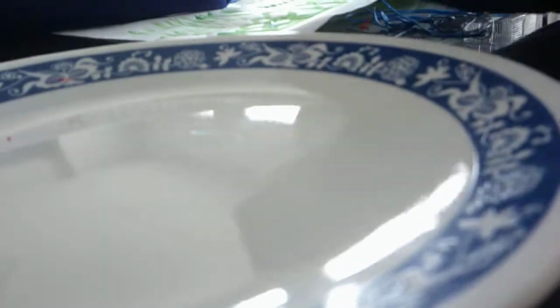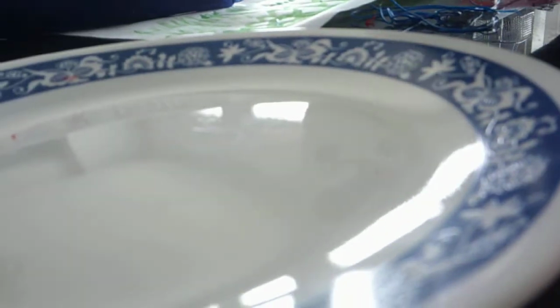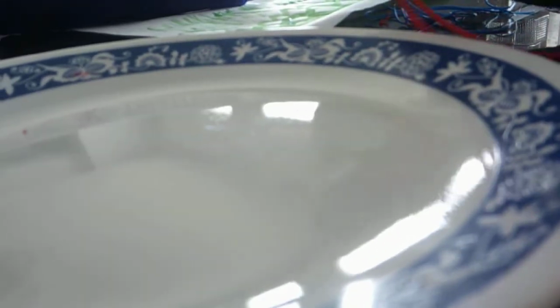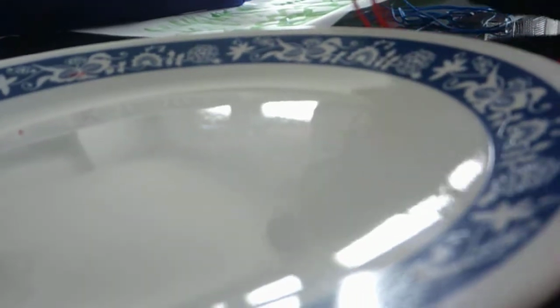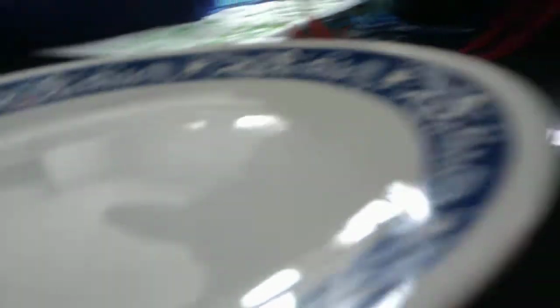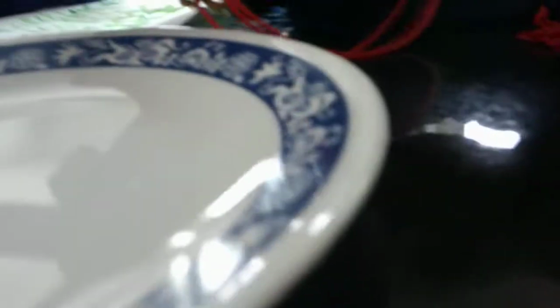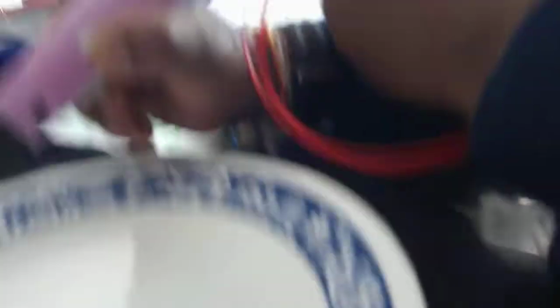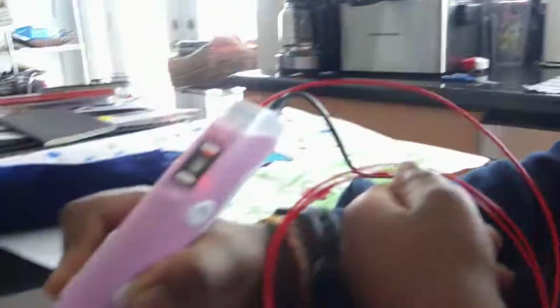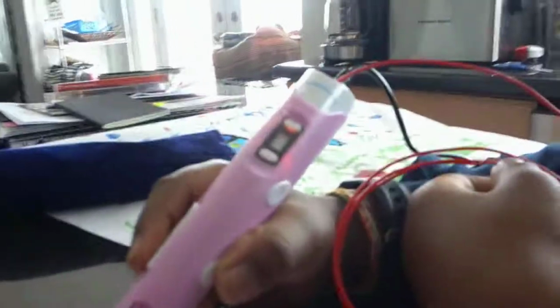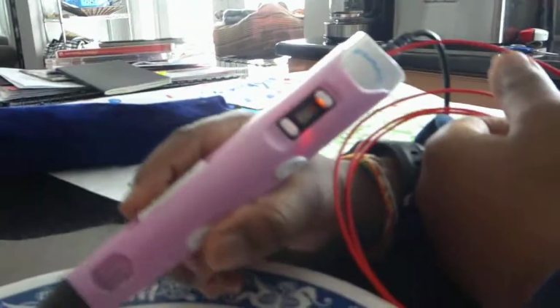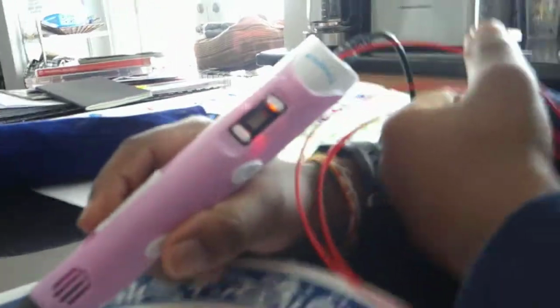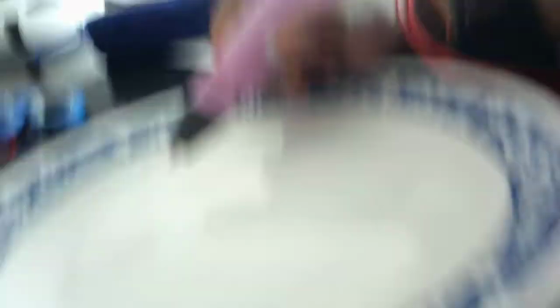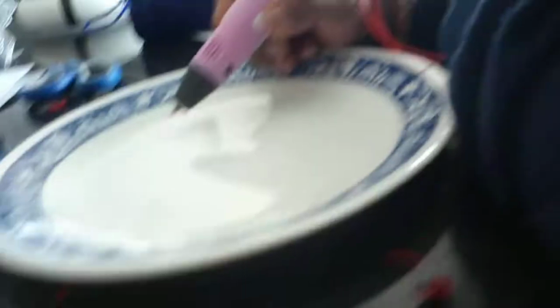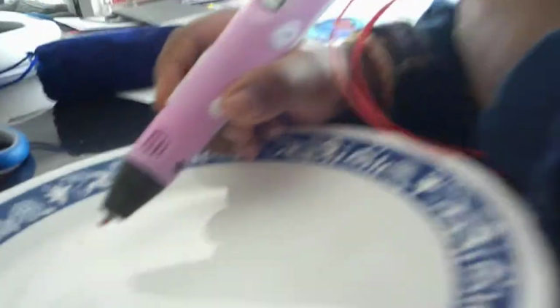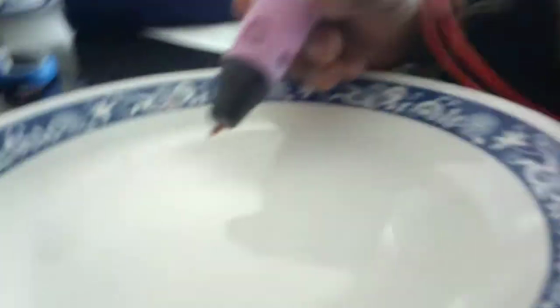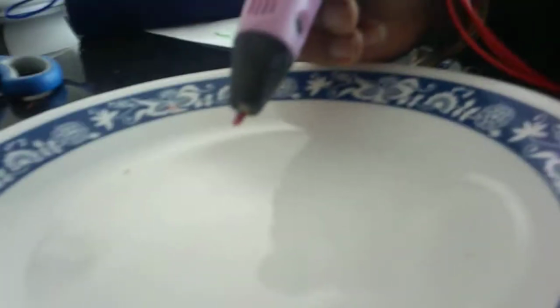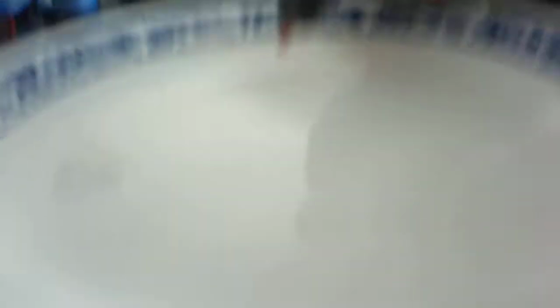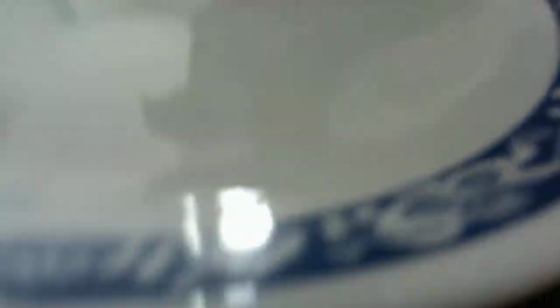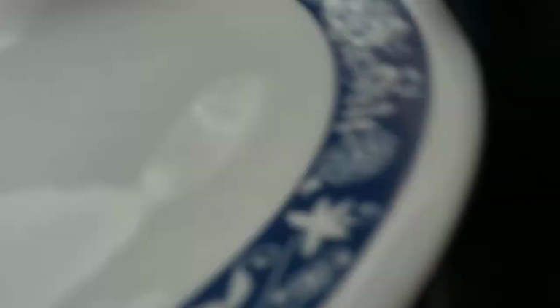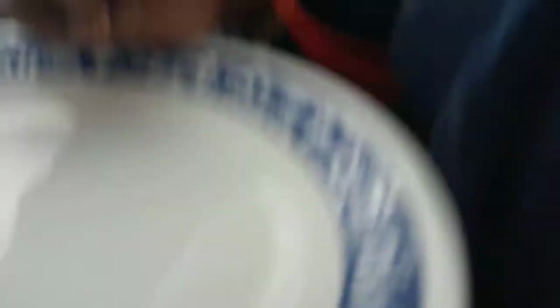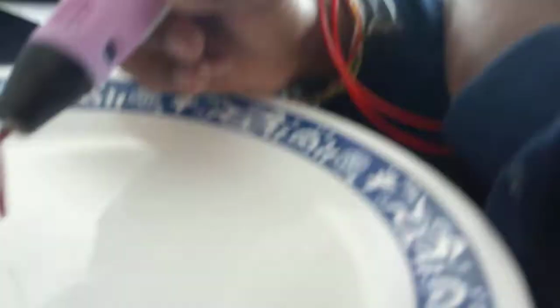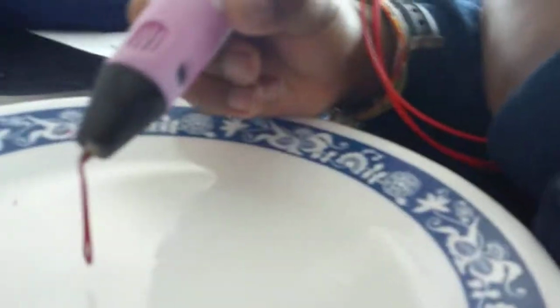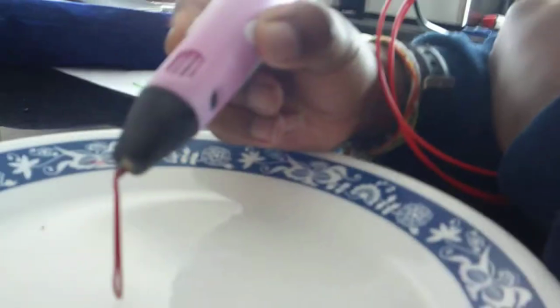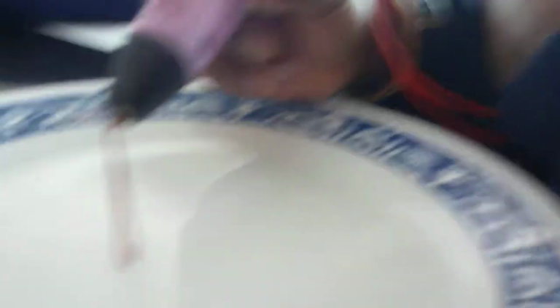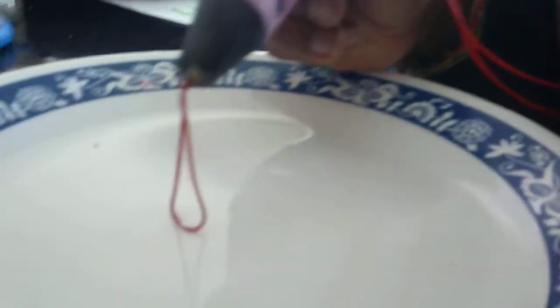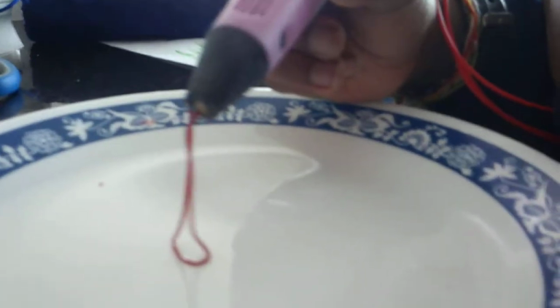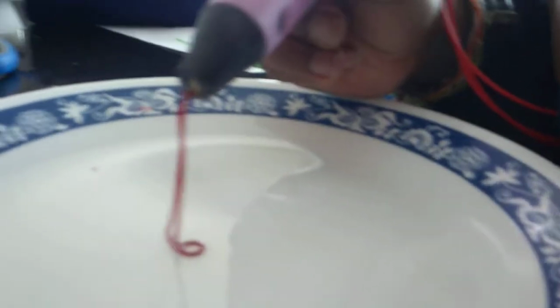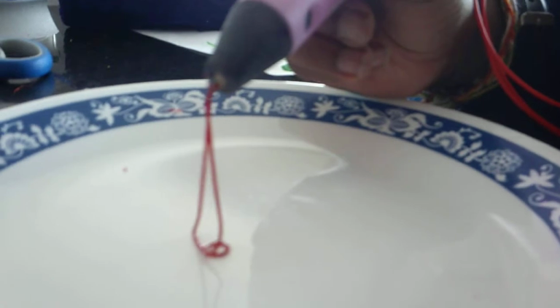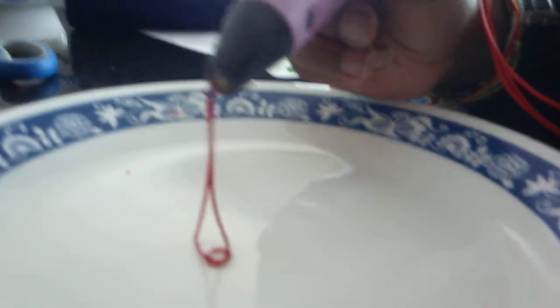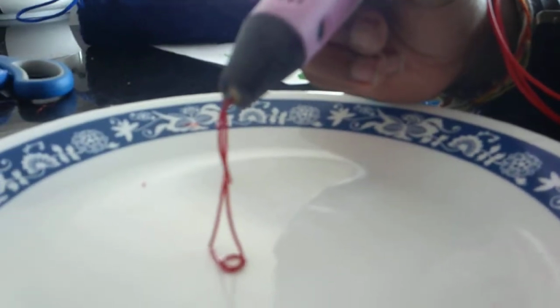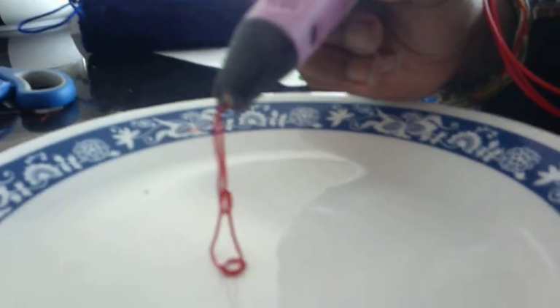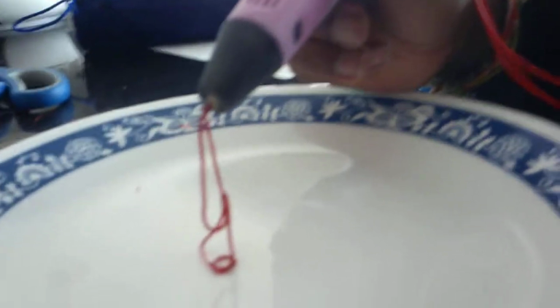We just have to wait for the thing to turn the ring. I'll show you the real way because we had a mistake the first time we tried. Sorry if it's blurry.